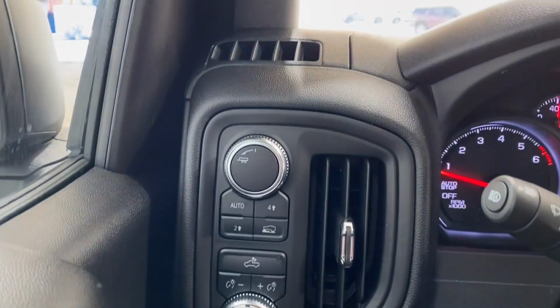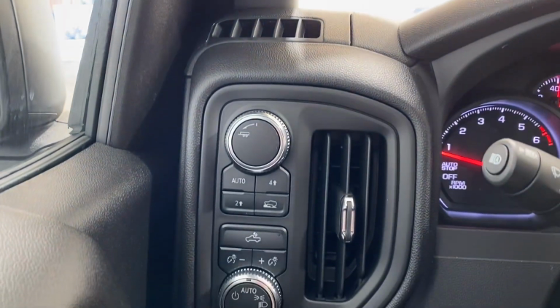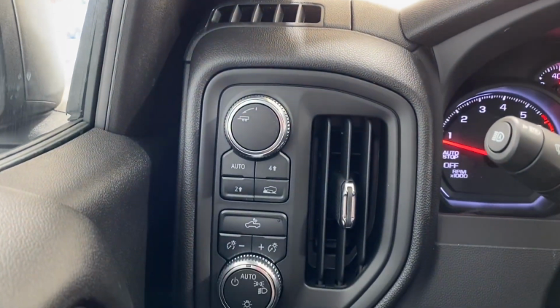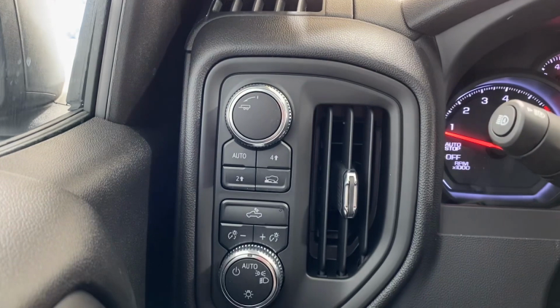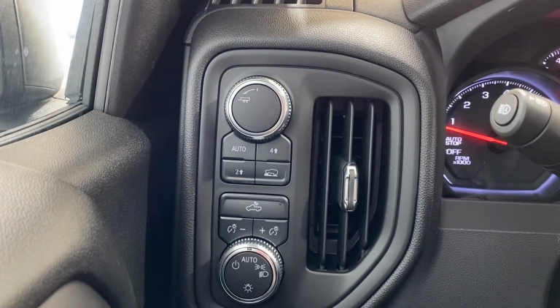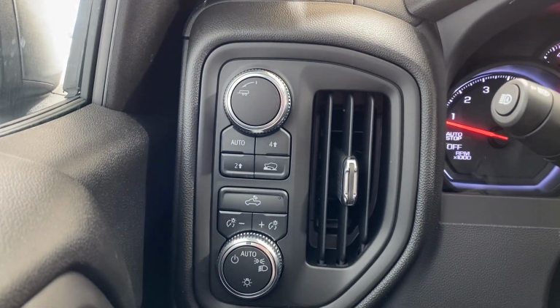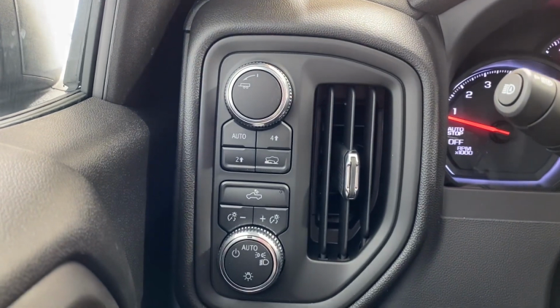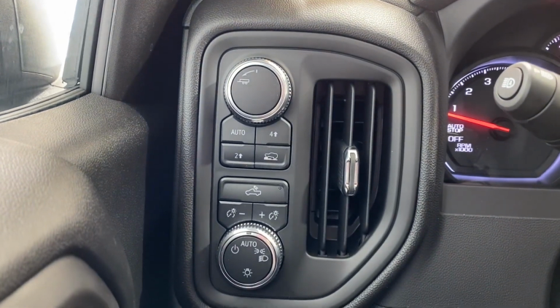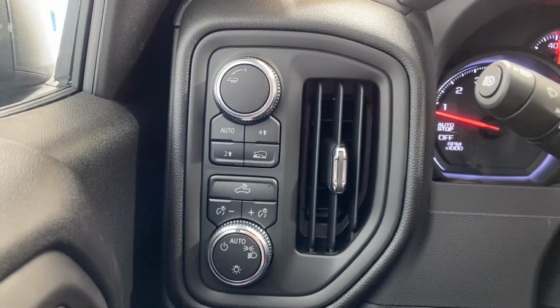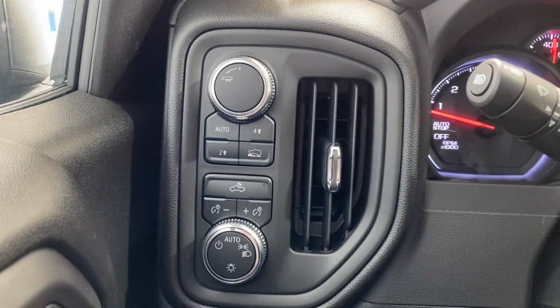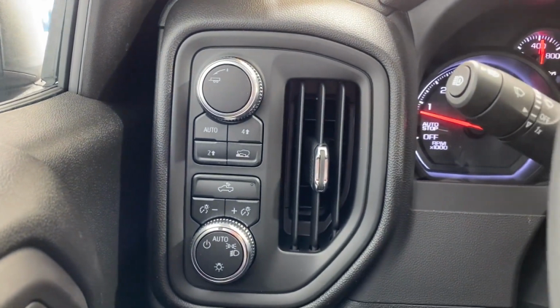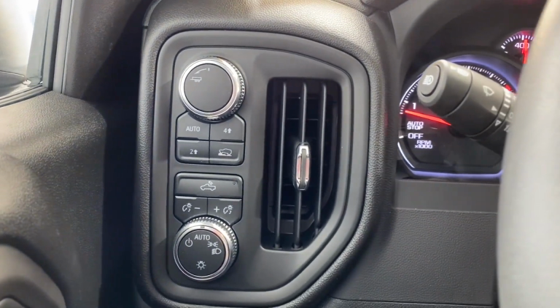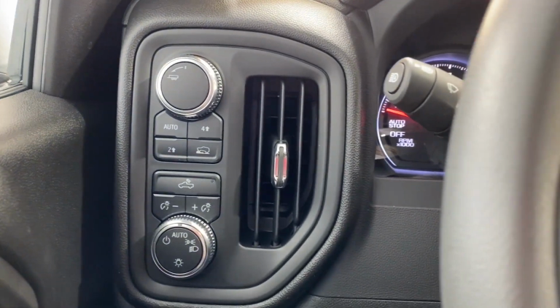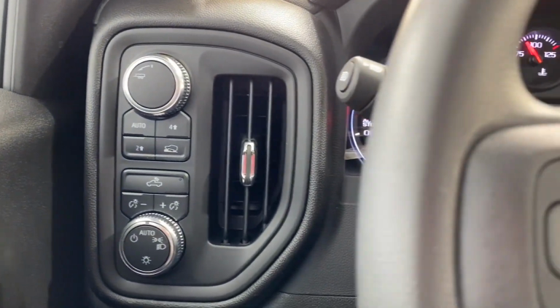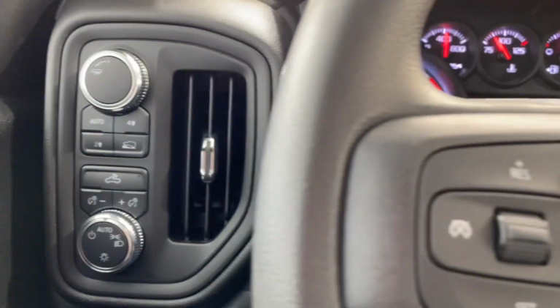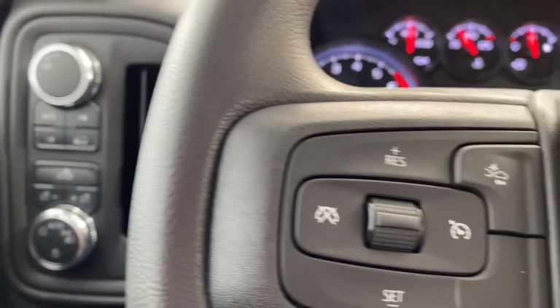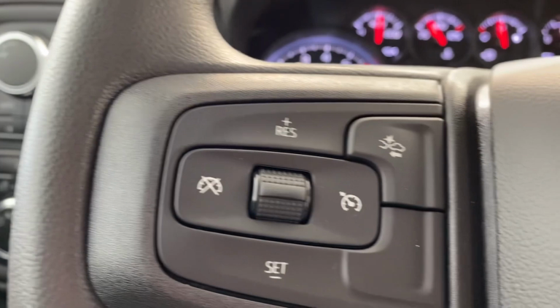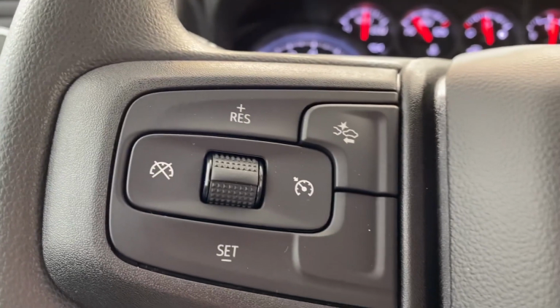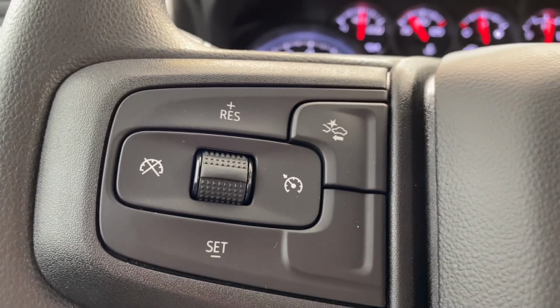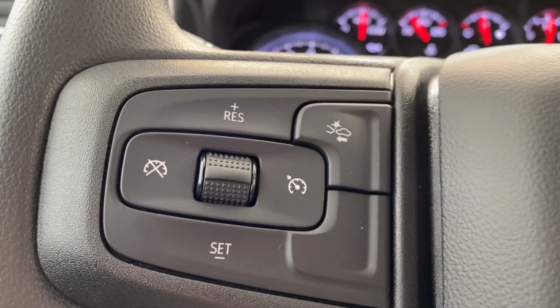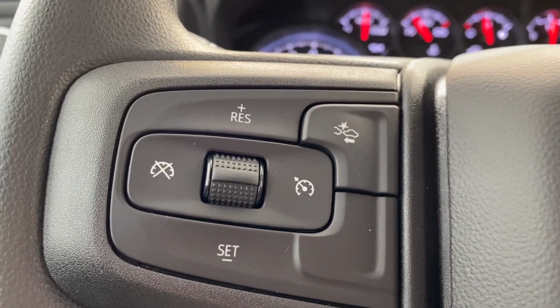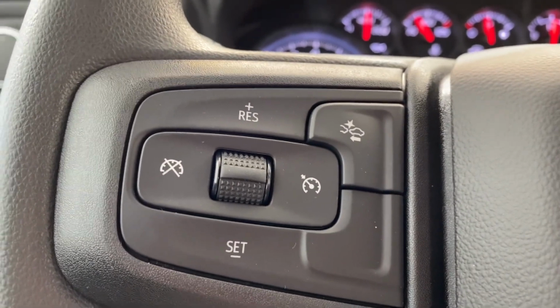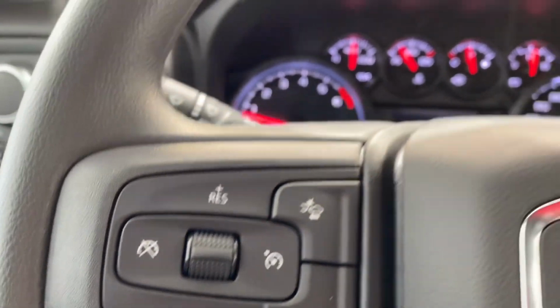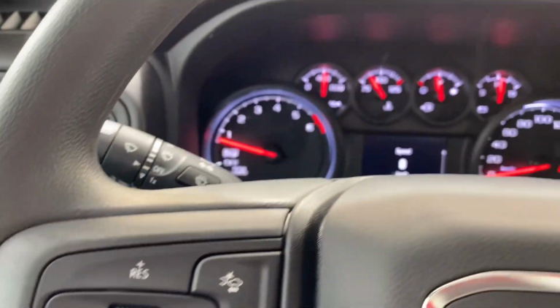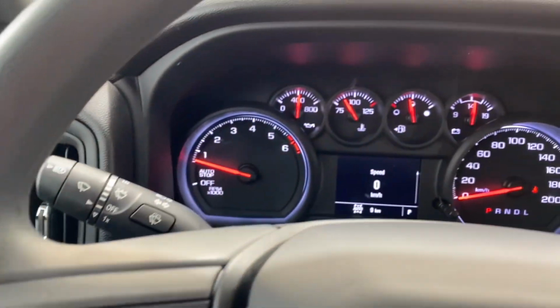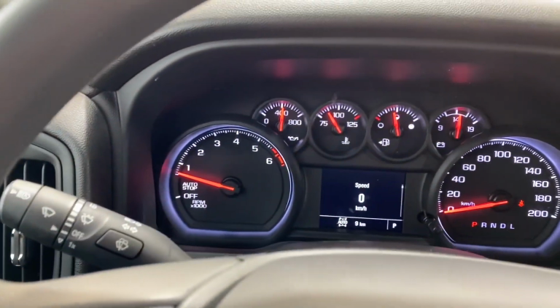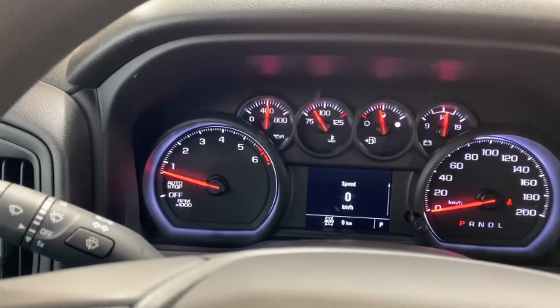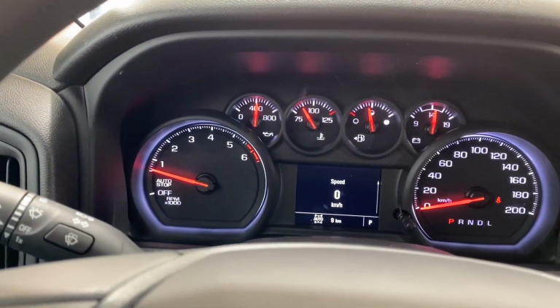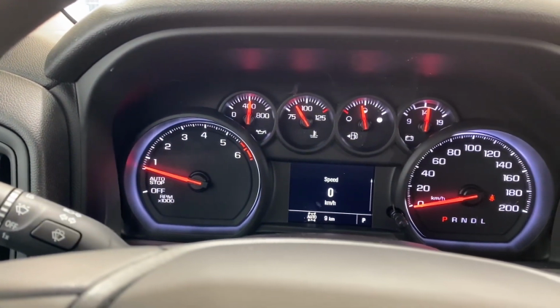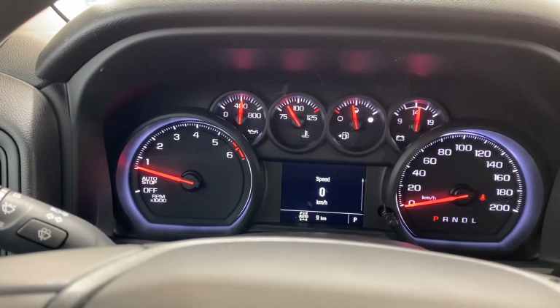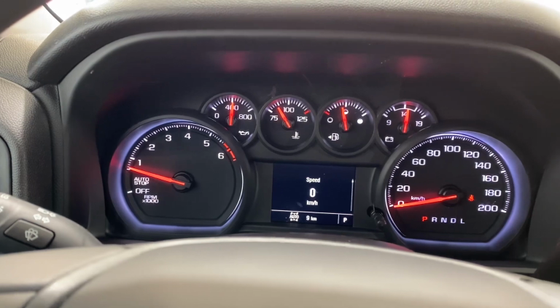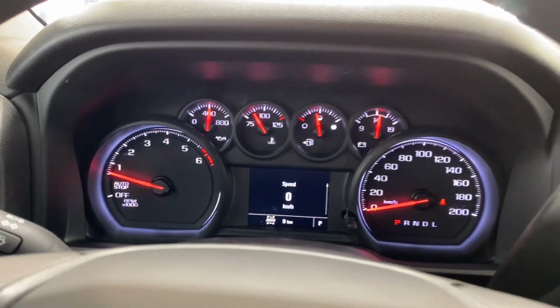Some features we want to start off with are the transfer case controls above and the lighting controls below. To the left of the steering wheel we have the cruise controls and the forward collision alert button and the dash up there.